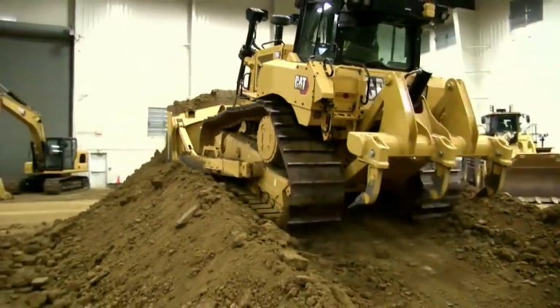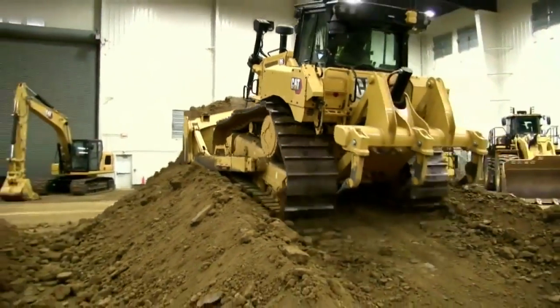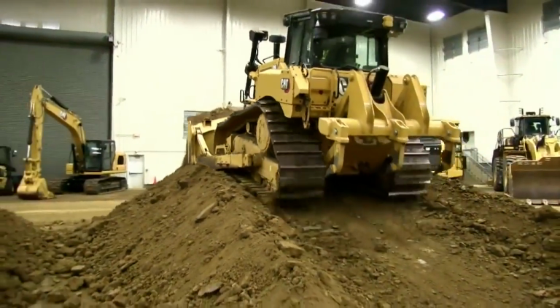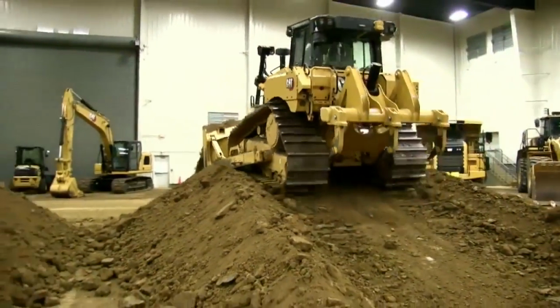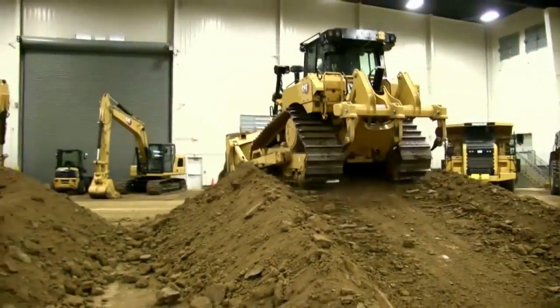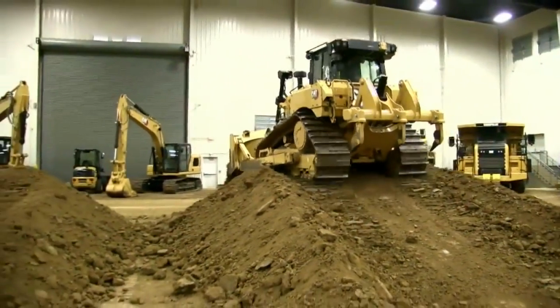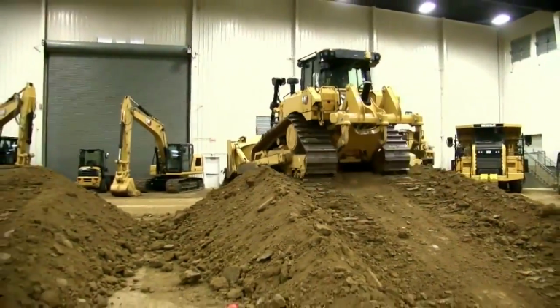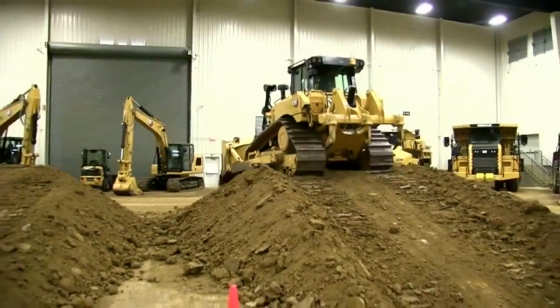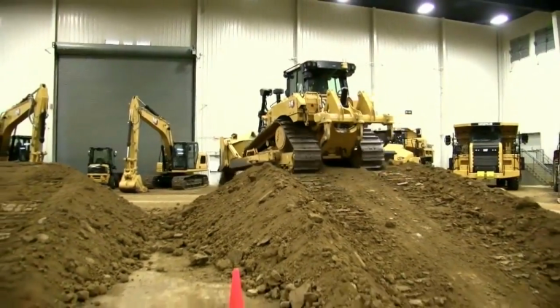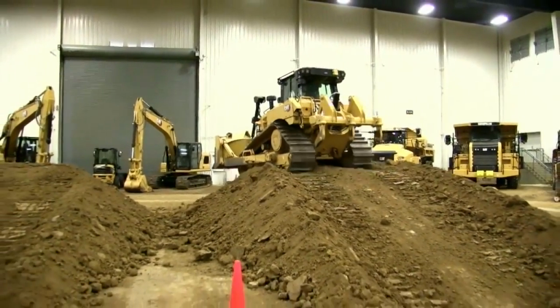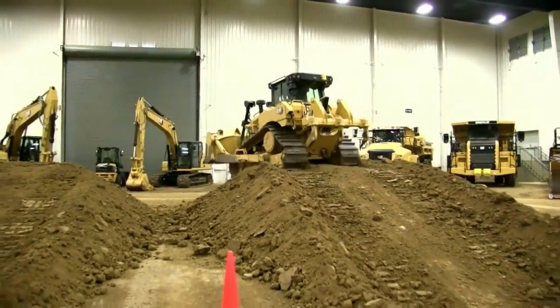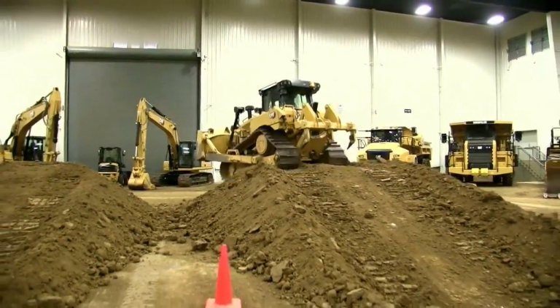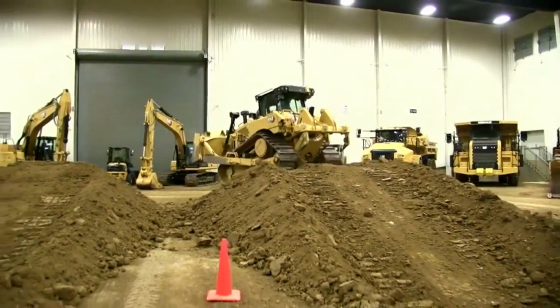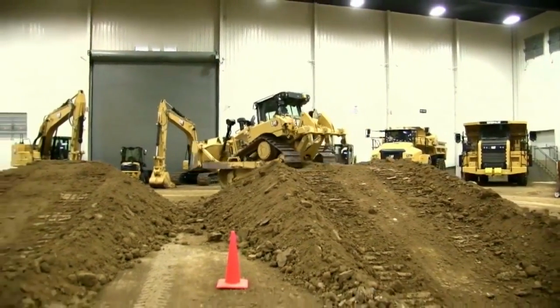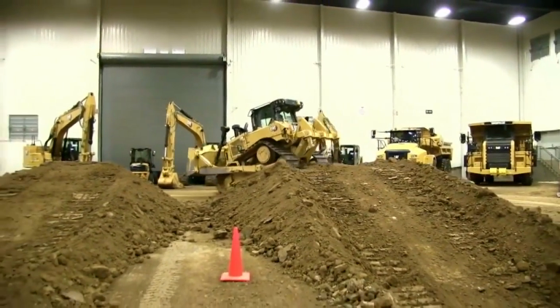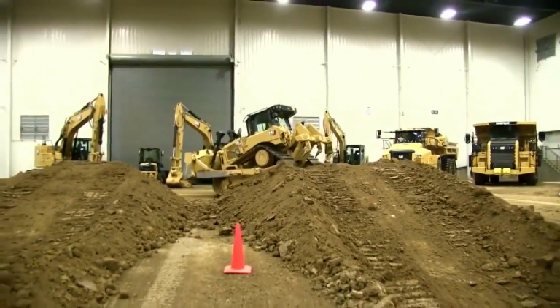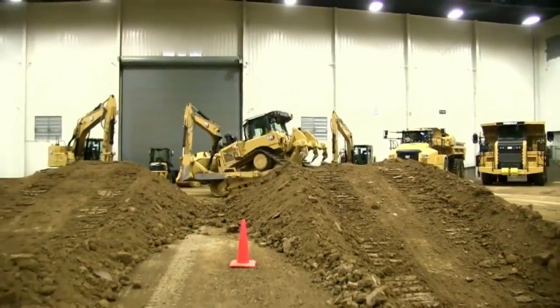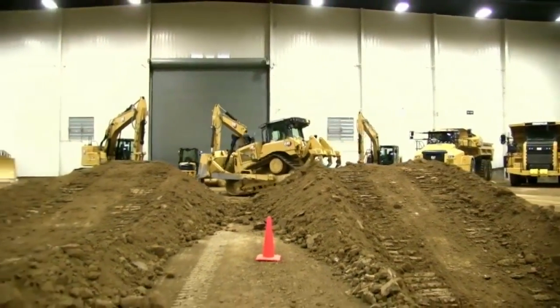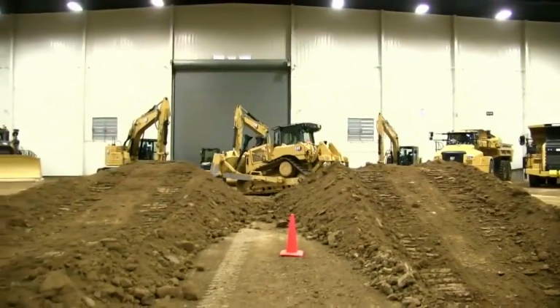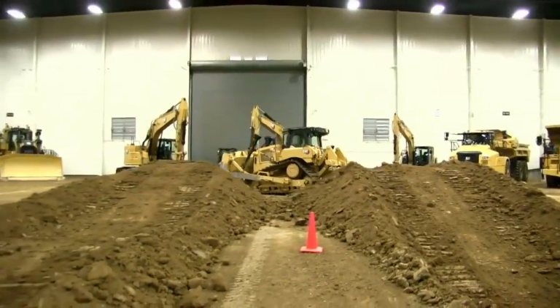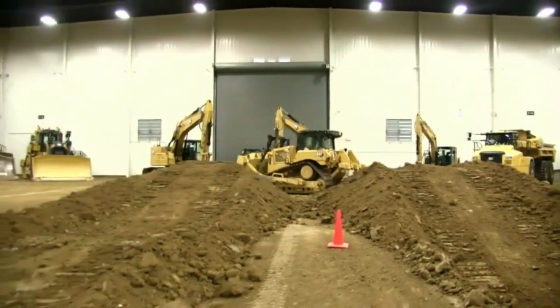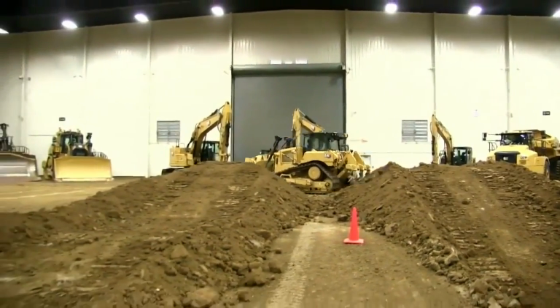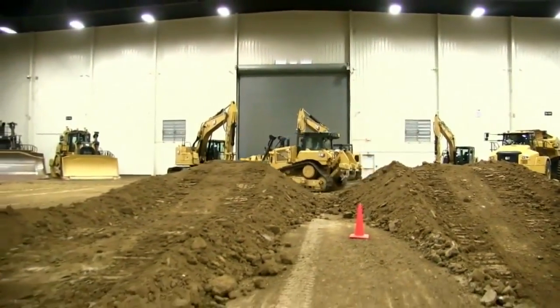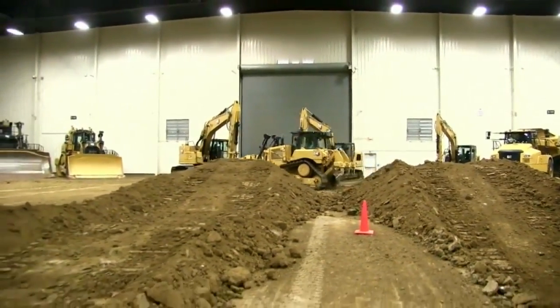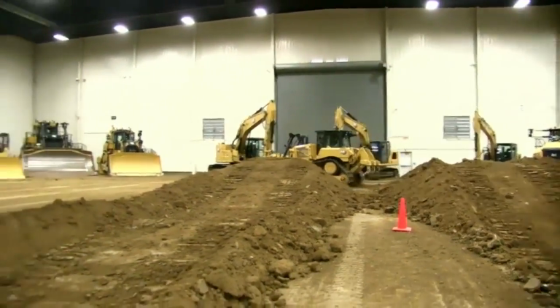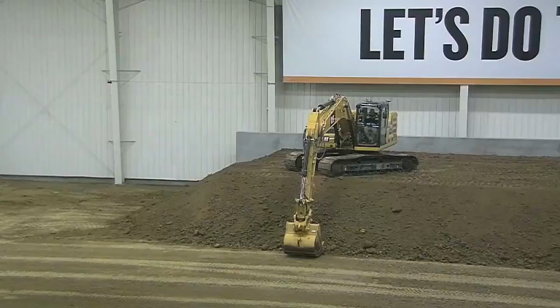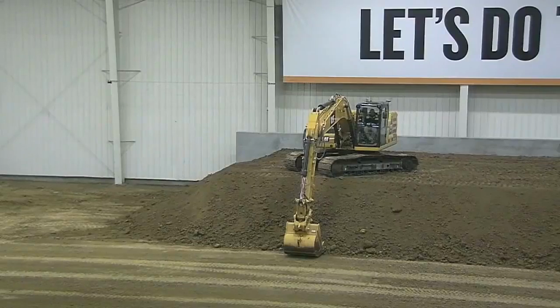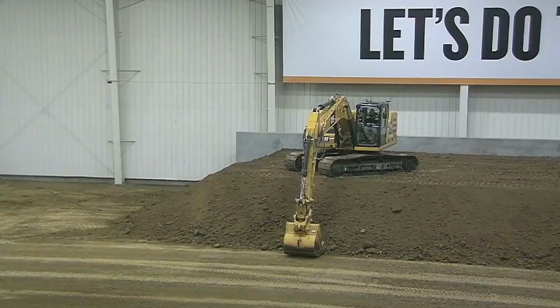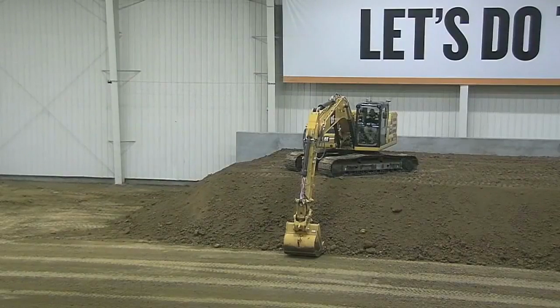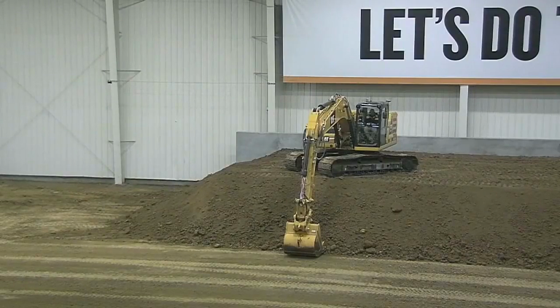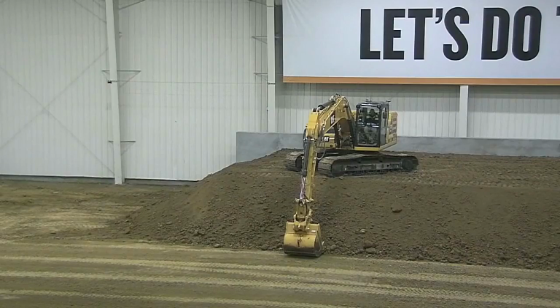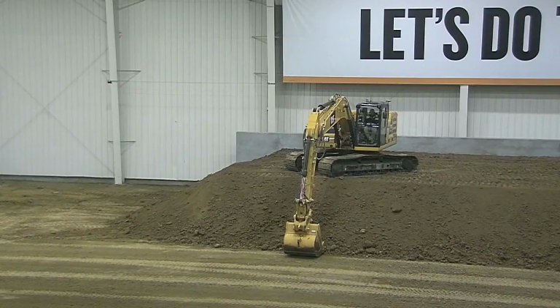One of the worst things you can do in a dozer is back up. Anytime you have to reverse, that wears out the undercarriage too. That's one of the reasons we're doing the front-to-back method. With that, we're going to transition over to our excavator. We've got Keith Lilly in the 320.